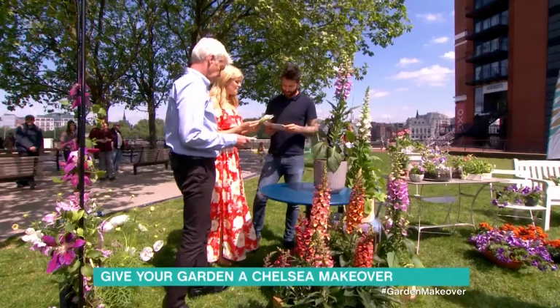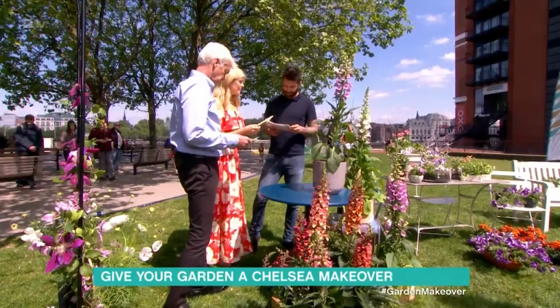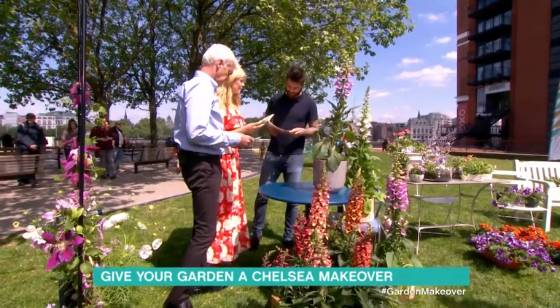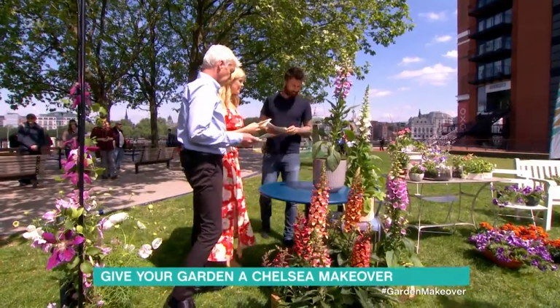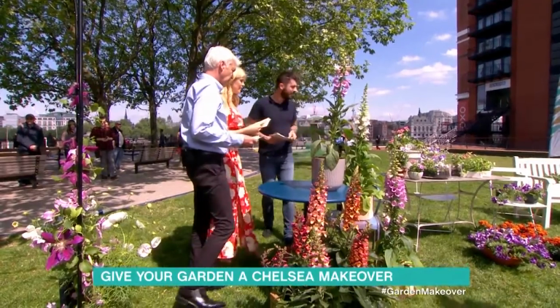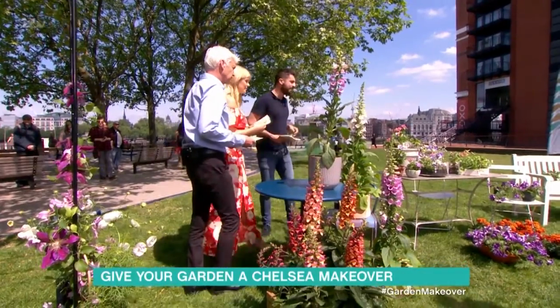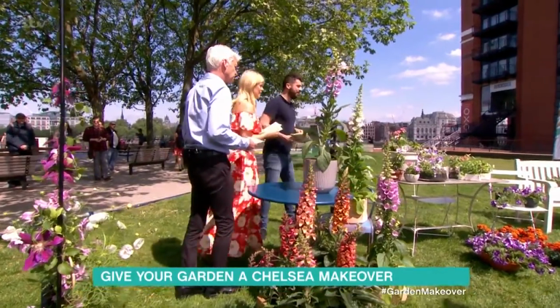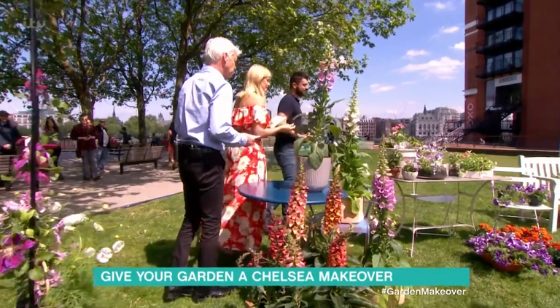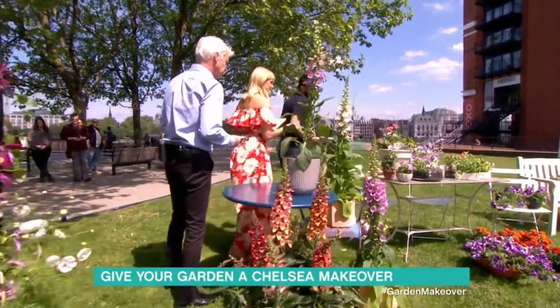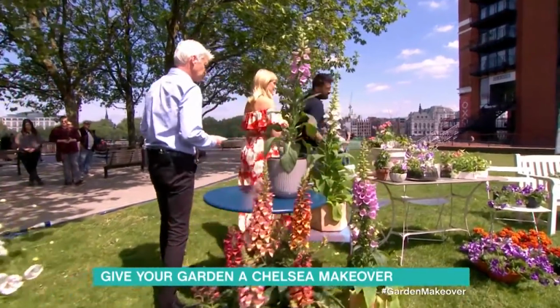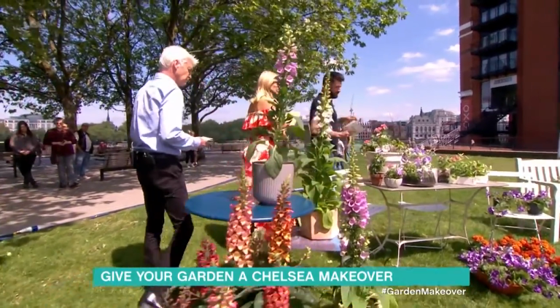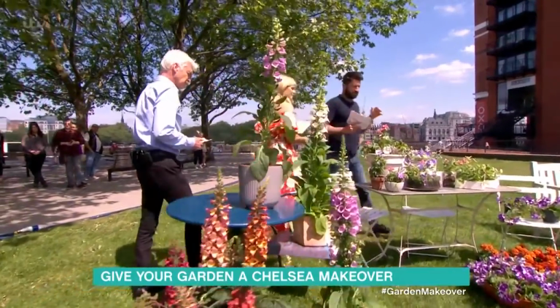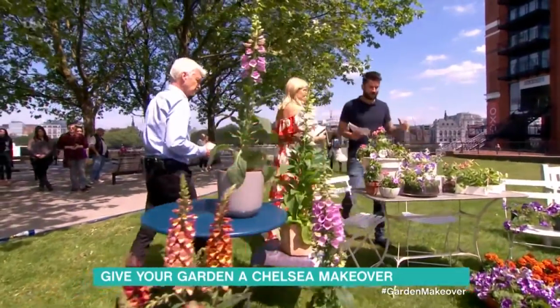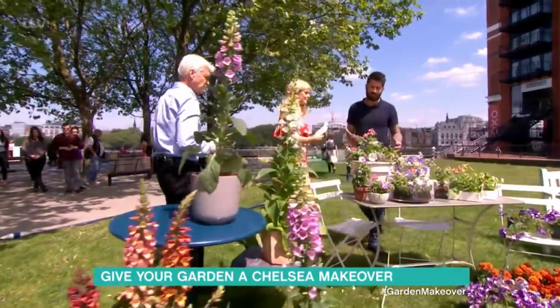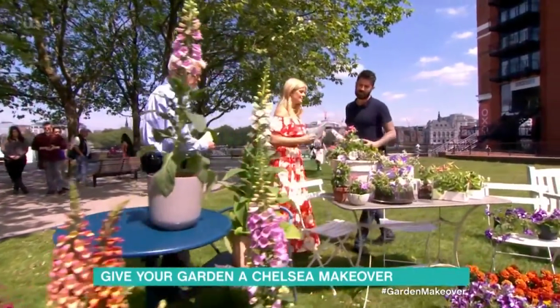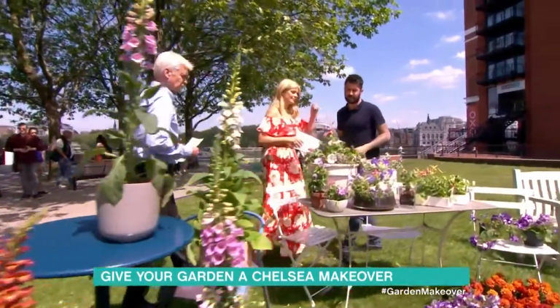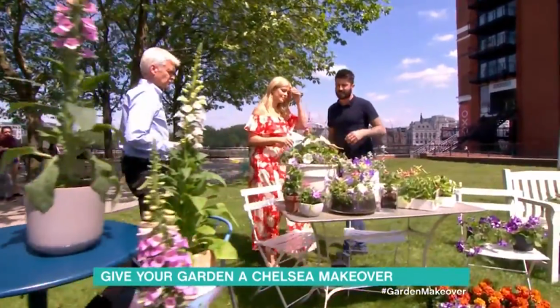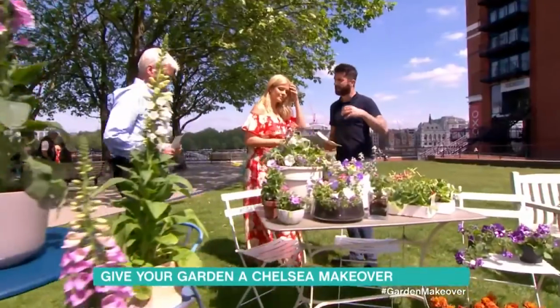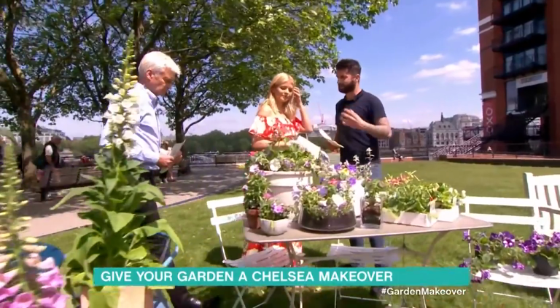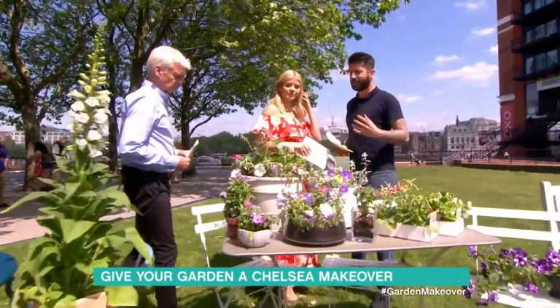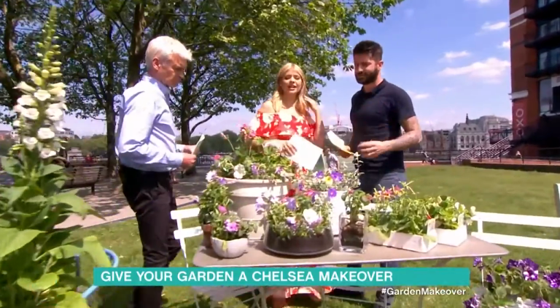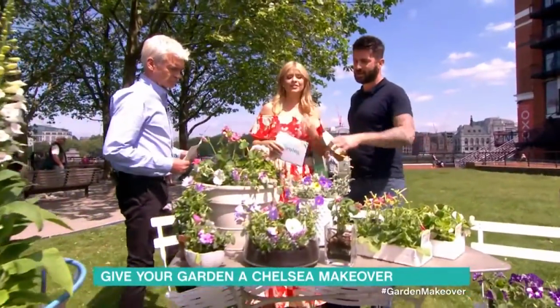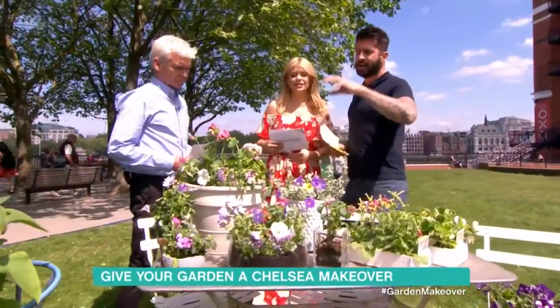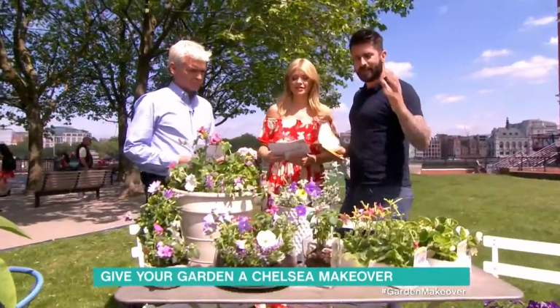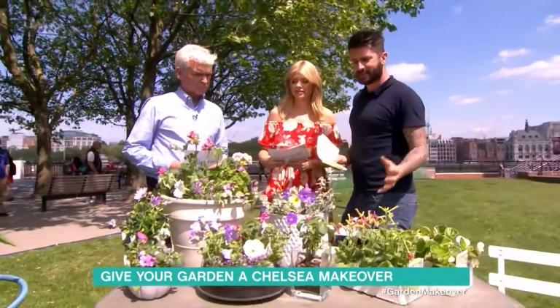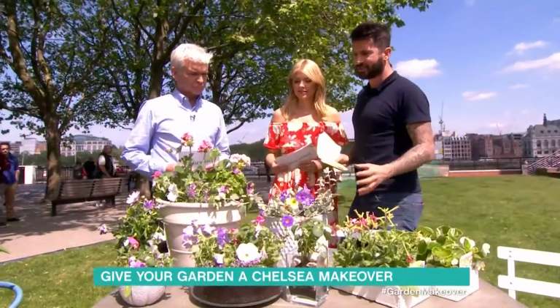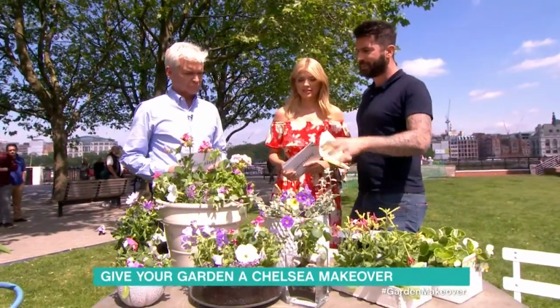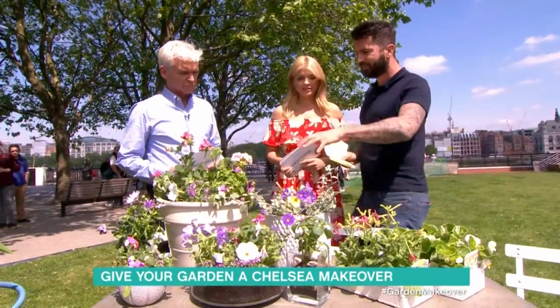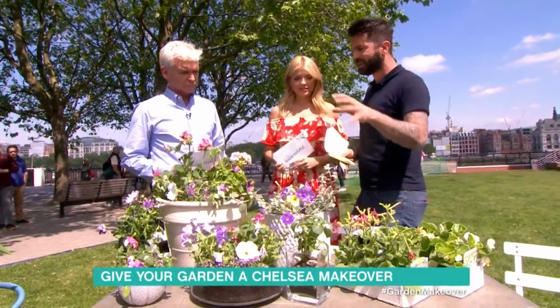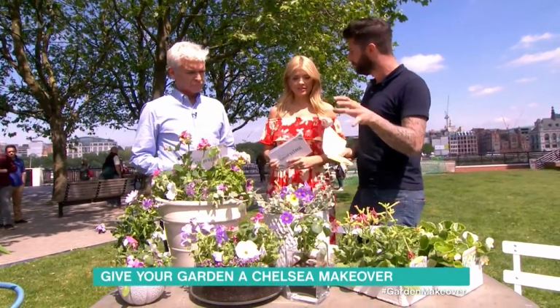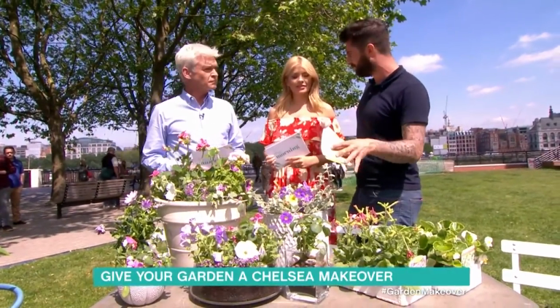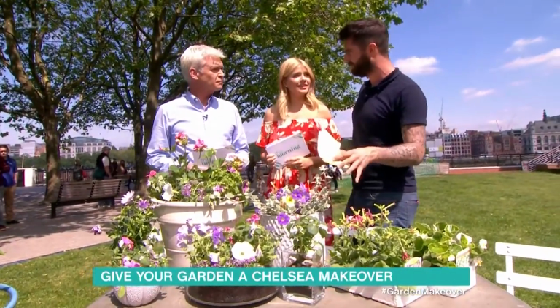And bedding plants. Let's take a look at some of those. There's a real colour theme at Chelsea this year in pastel colours. I love that. So I've picked together some of my favourite pastel bedding plants.